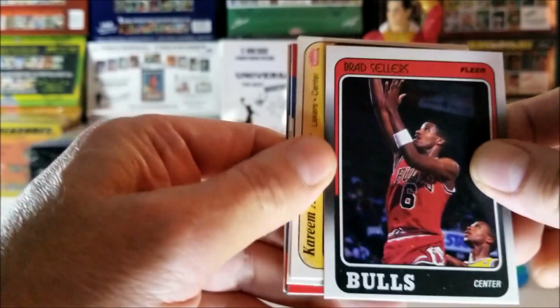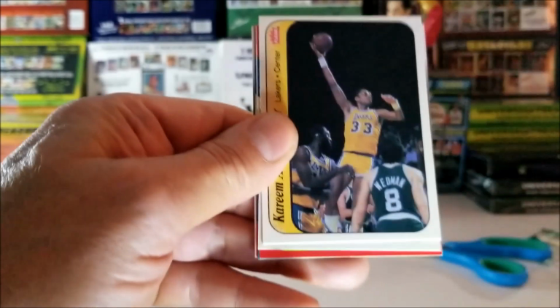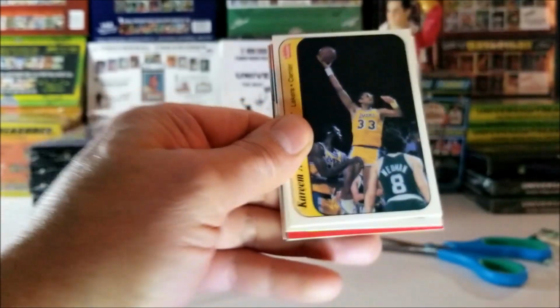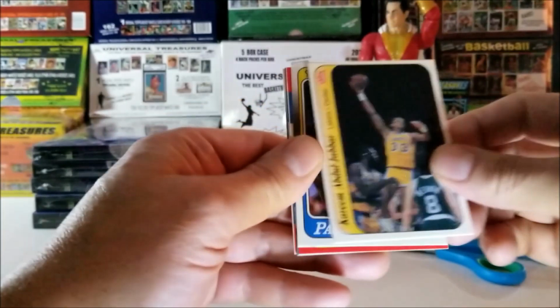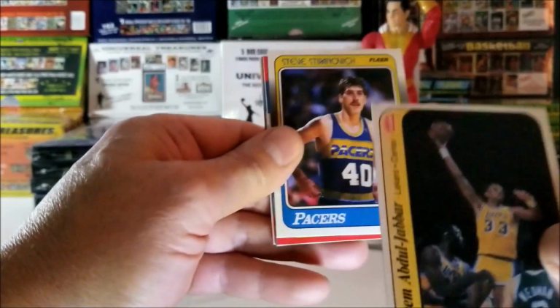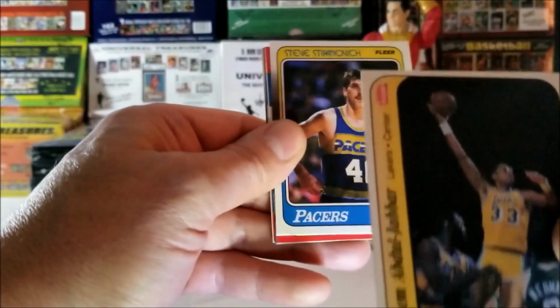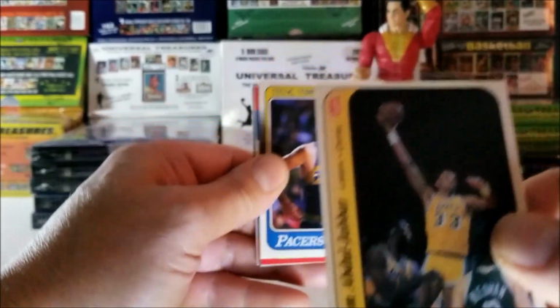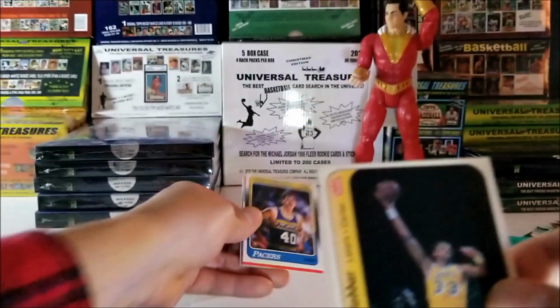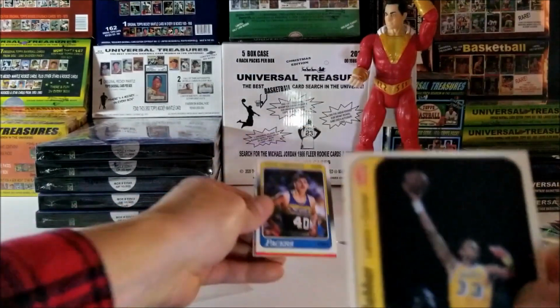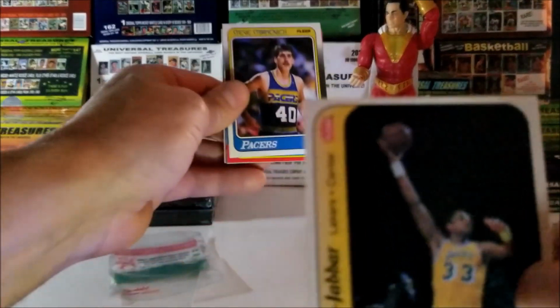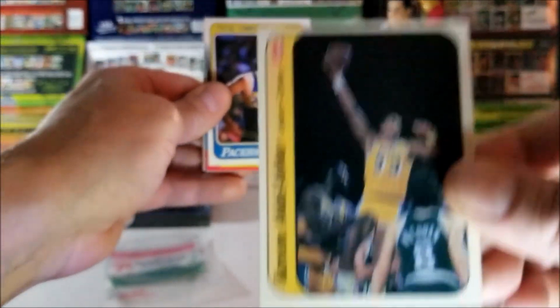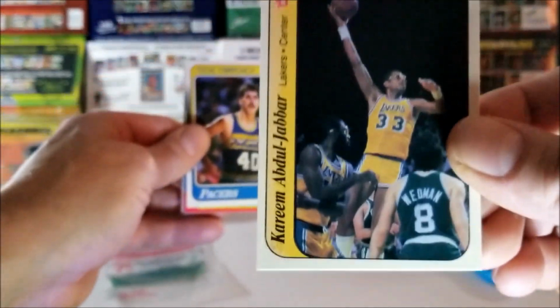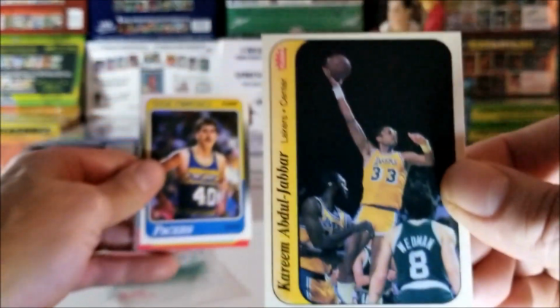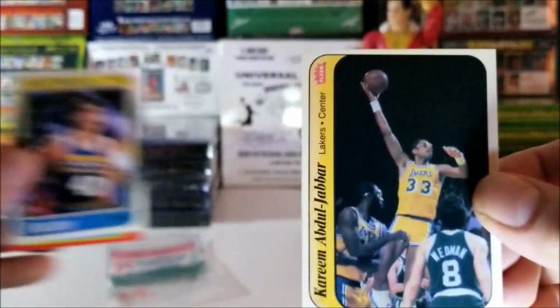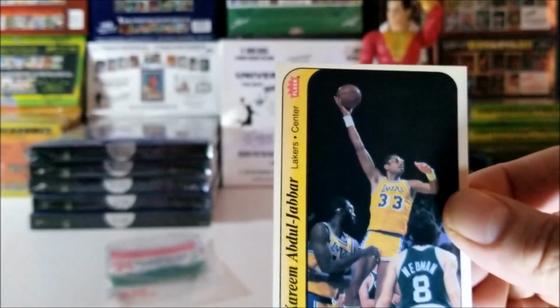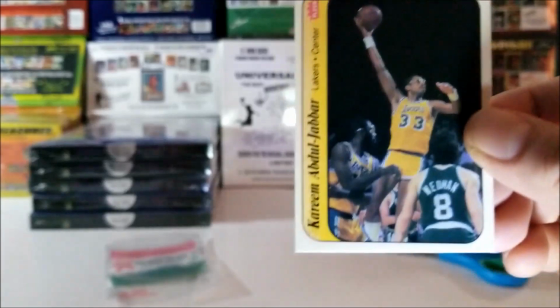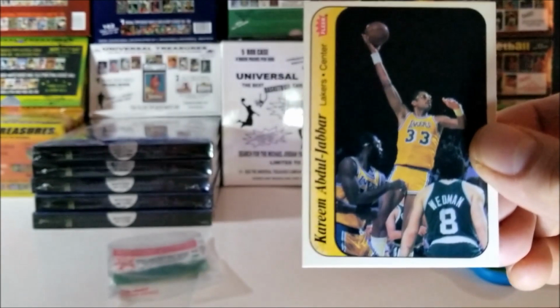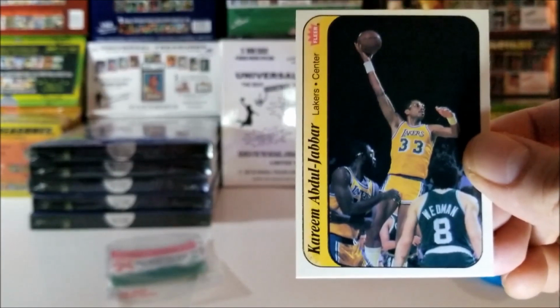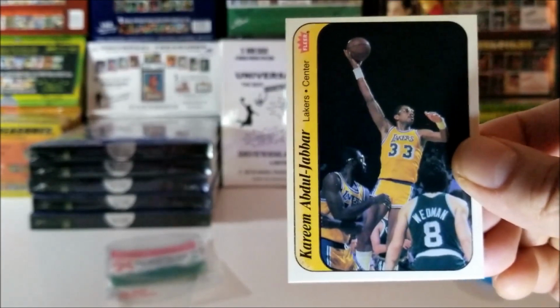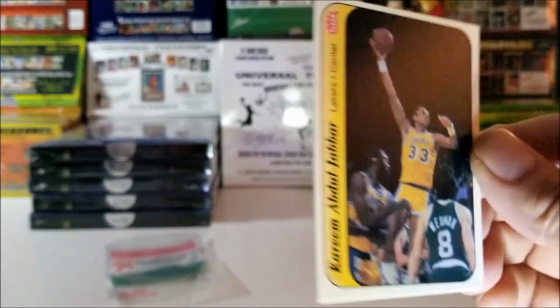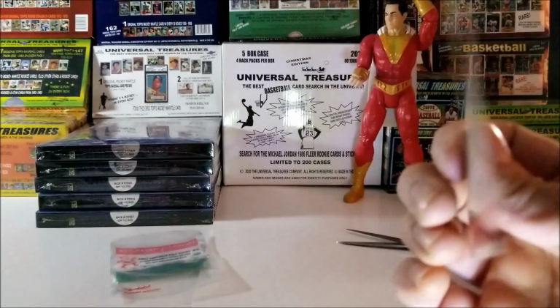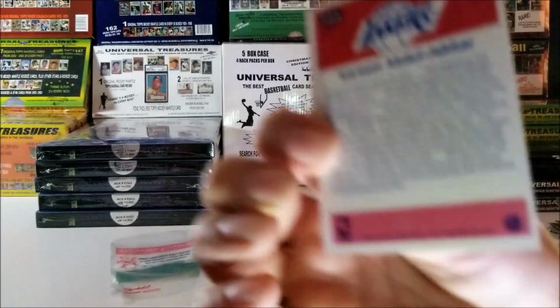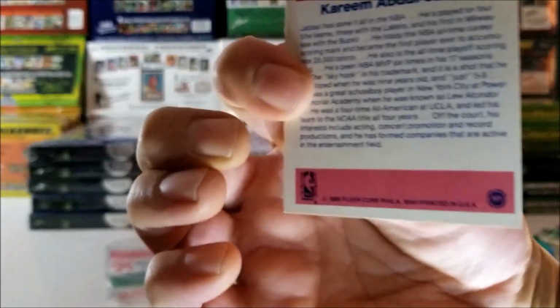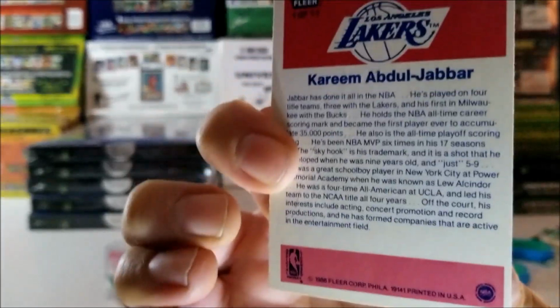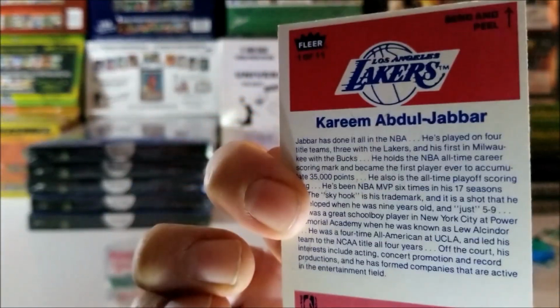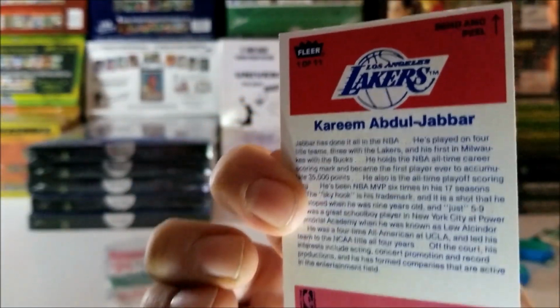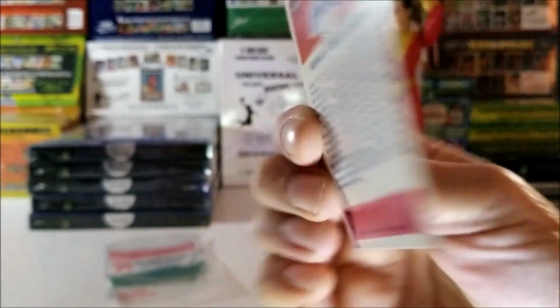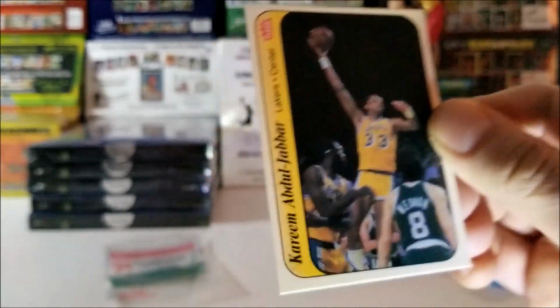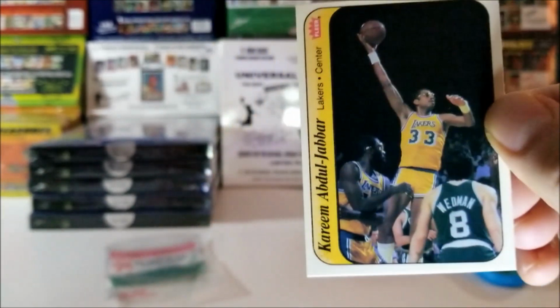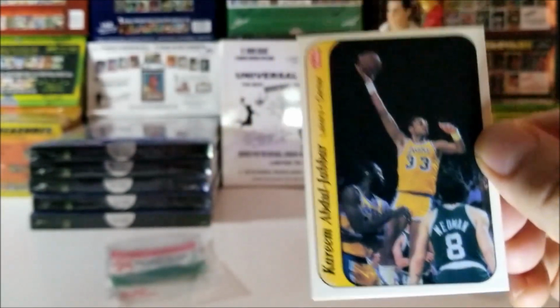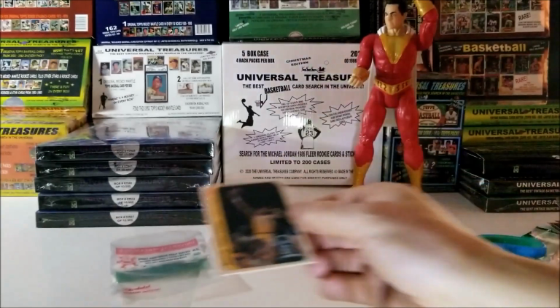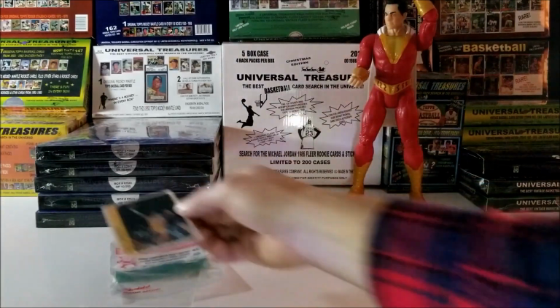Yes! A Kareem! Nice card! I'll put that there. Kareem Abdul-Jabbar sticker. Beautiful card, I love it. I'll put that to the left.